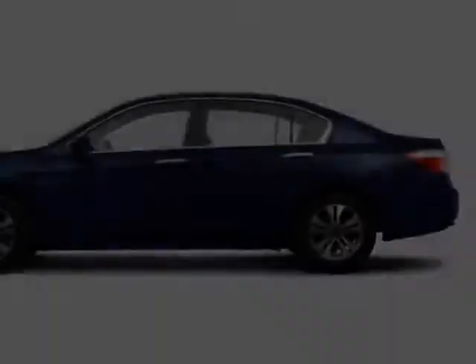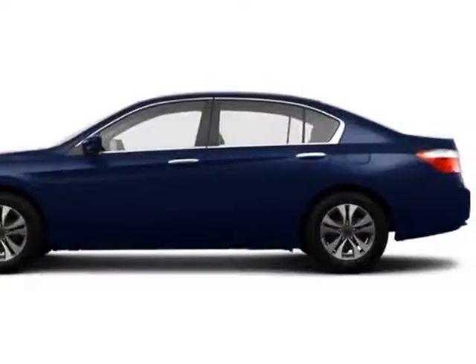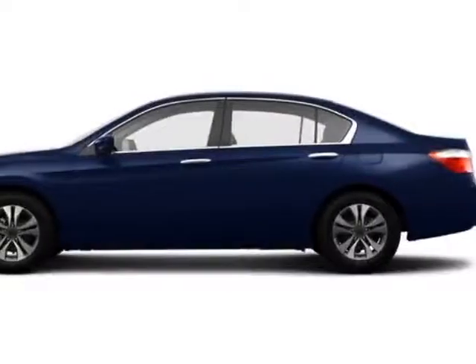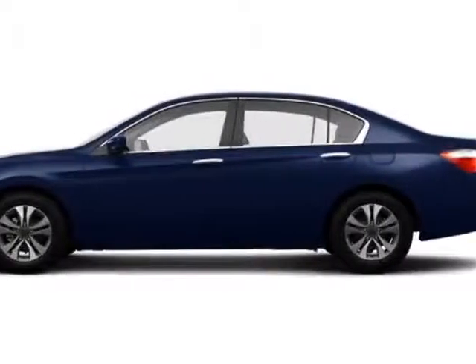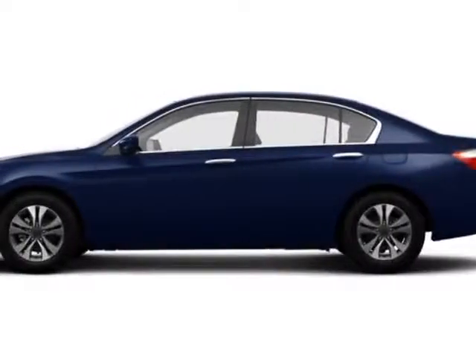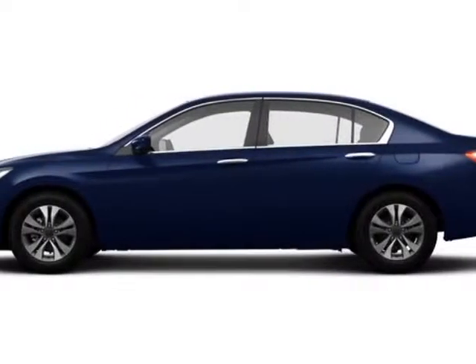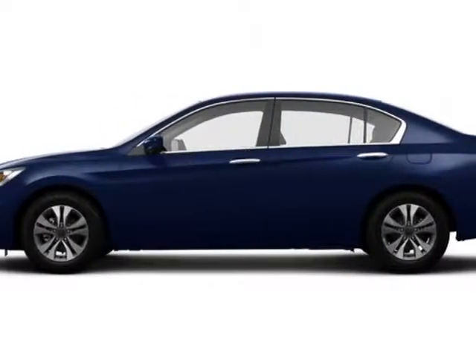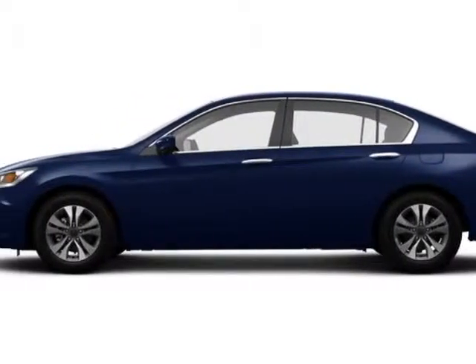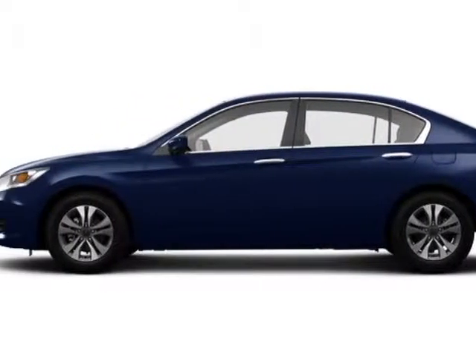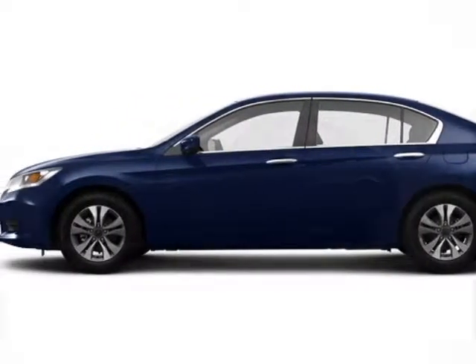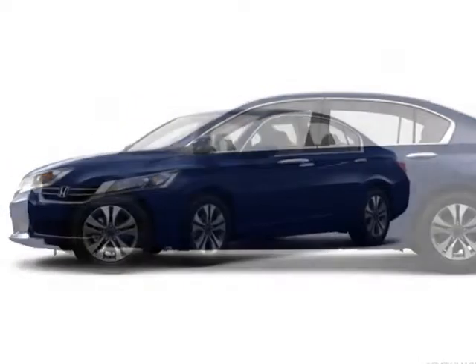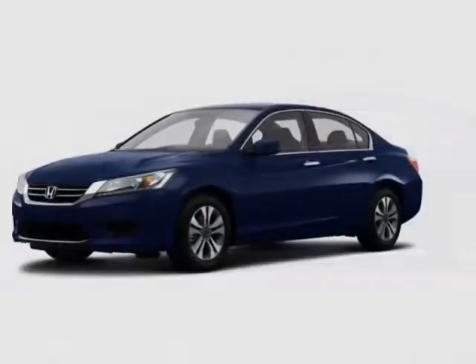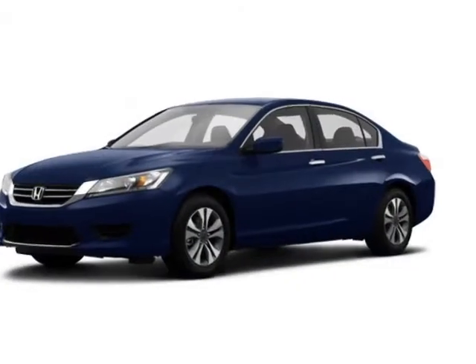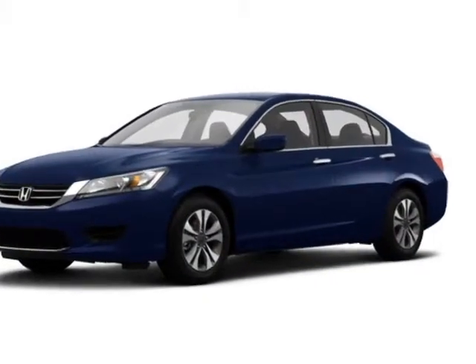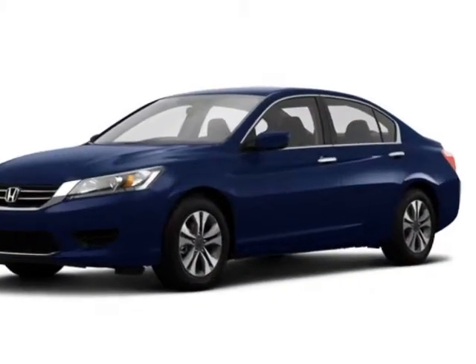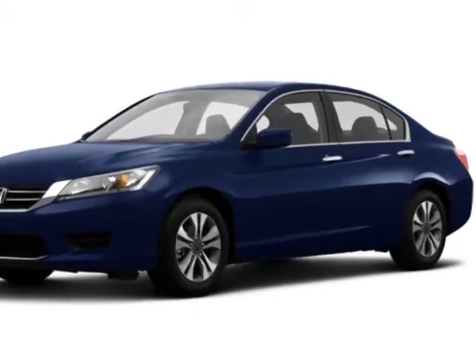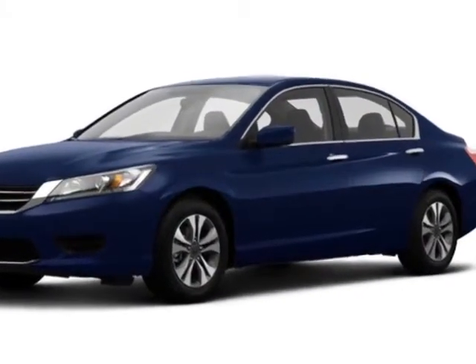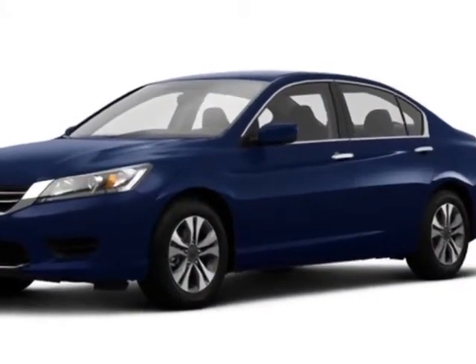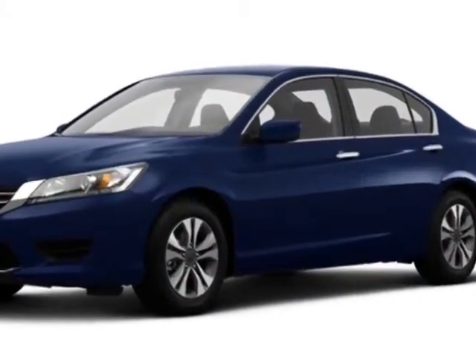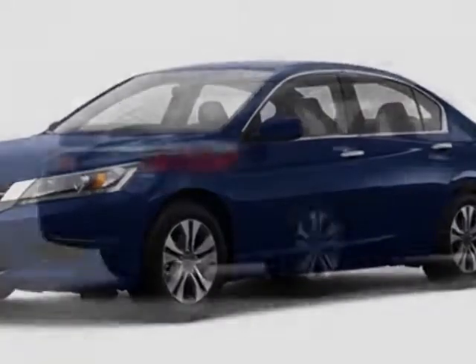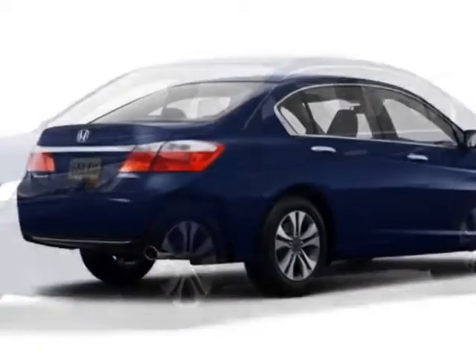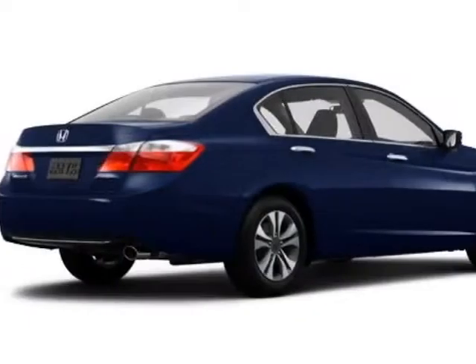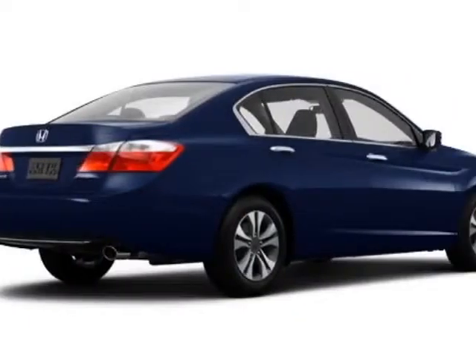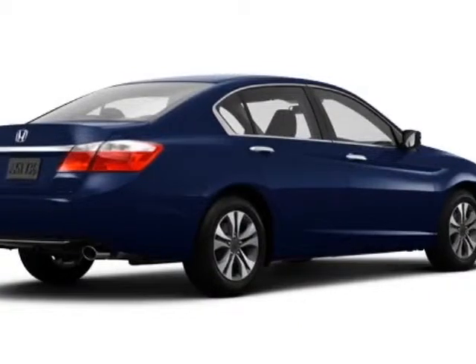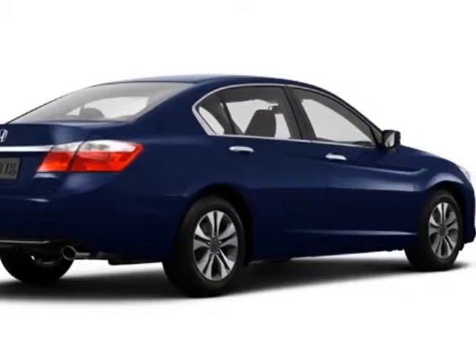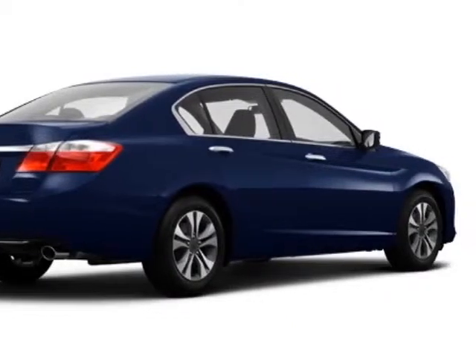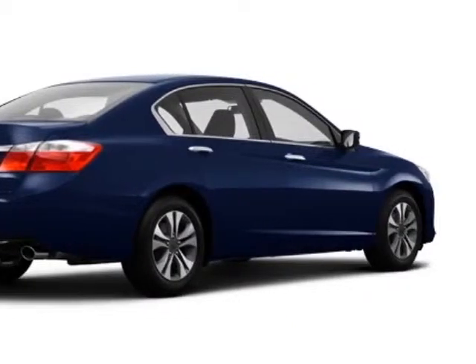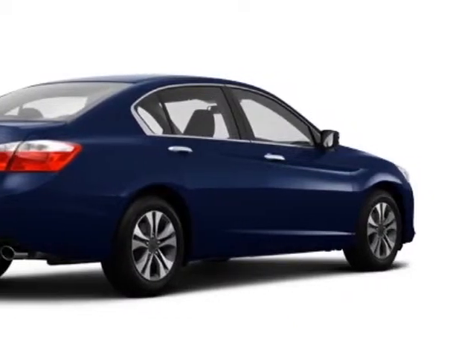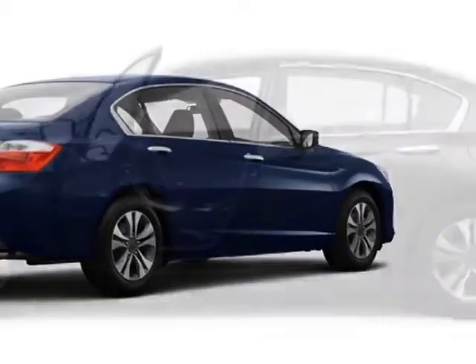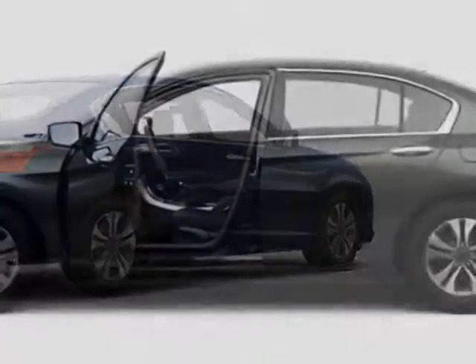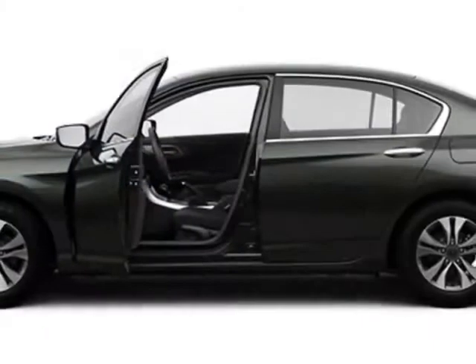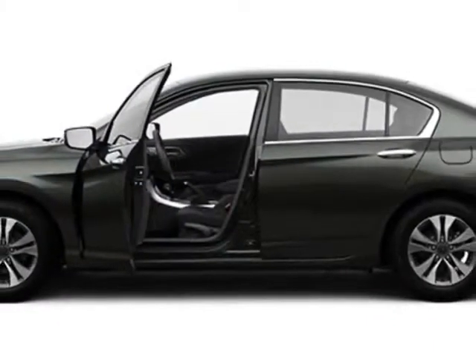Take a look at this new 2015 Honda Accord sedan. For your protection, this vehicle has a full factory warranty. This Accord sedan boasts a 2.4-liter engine and has a CVT transmission.